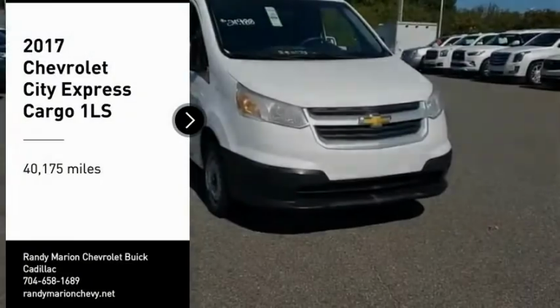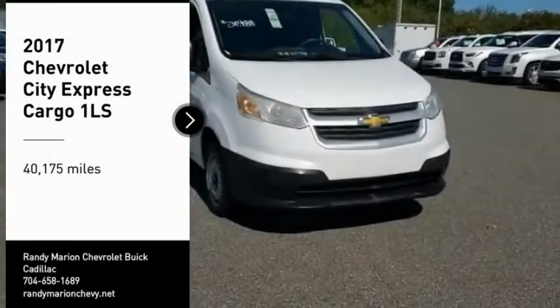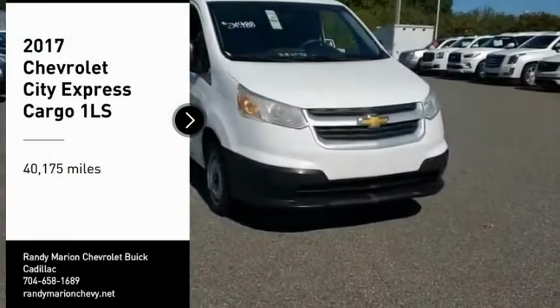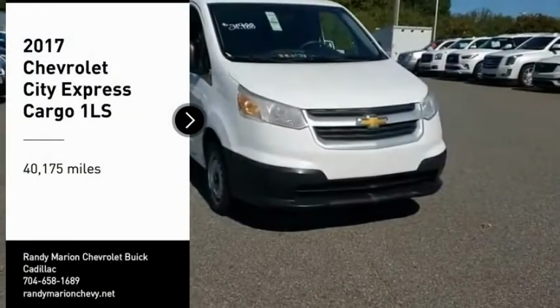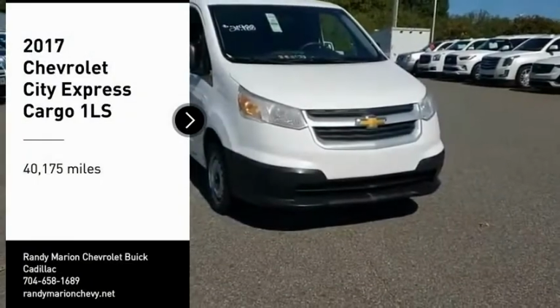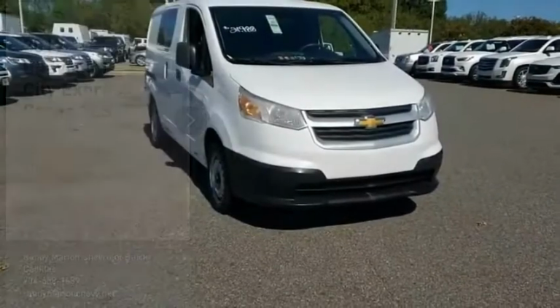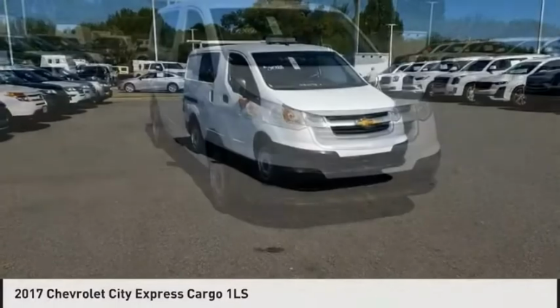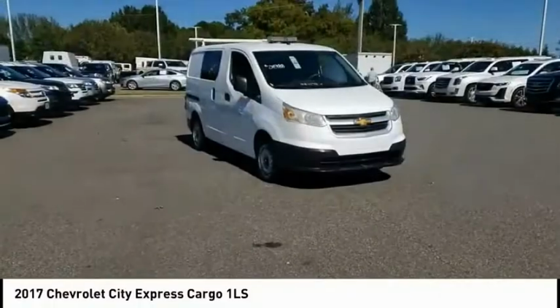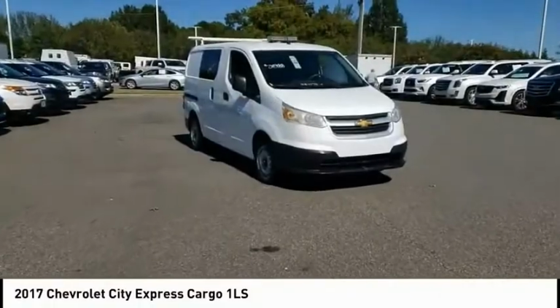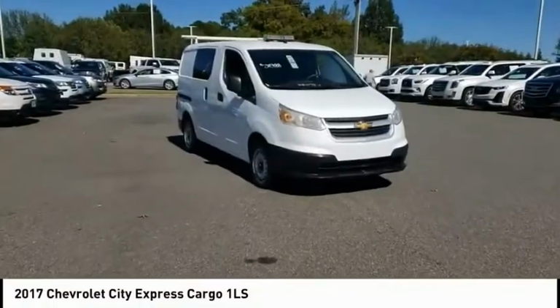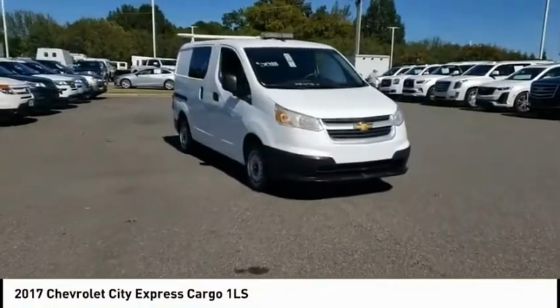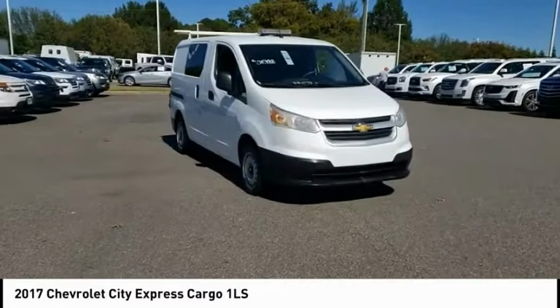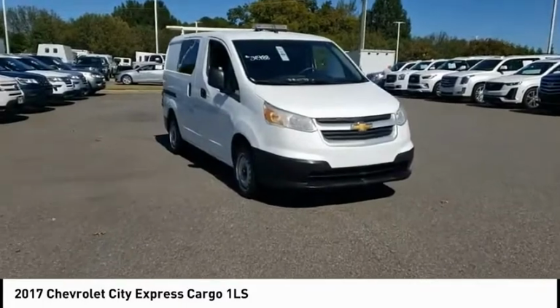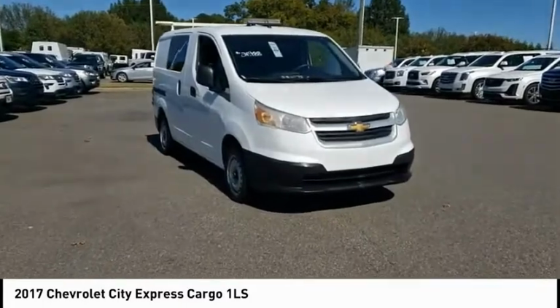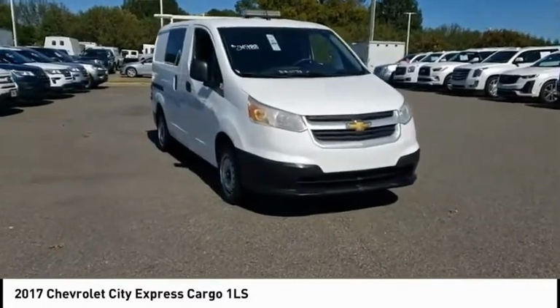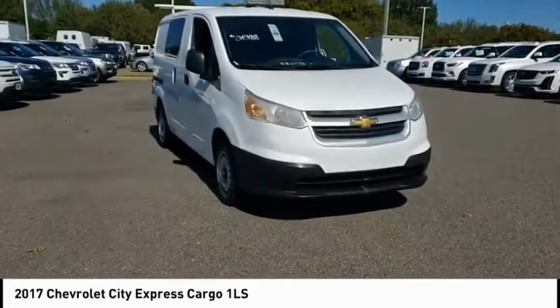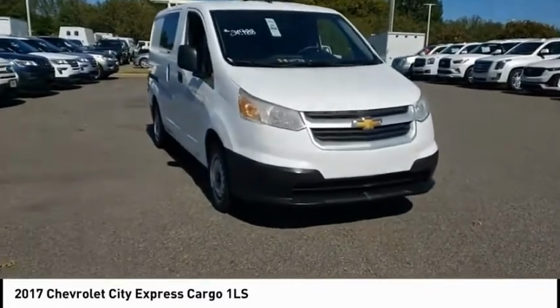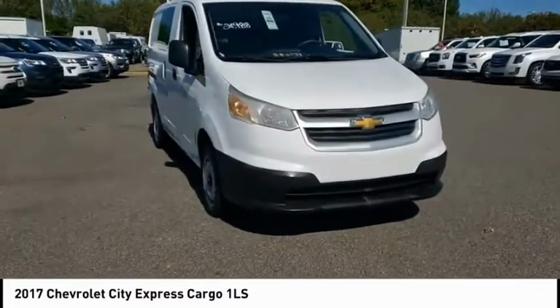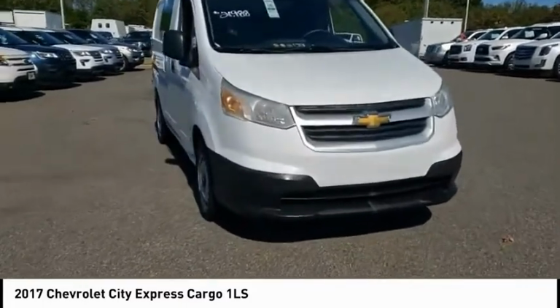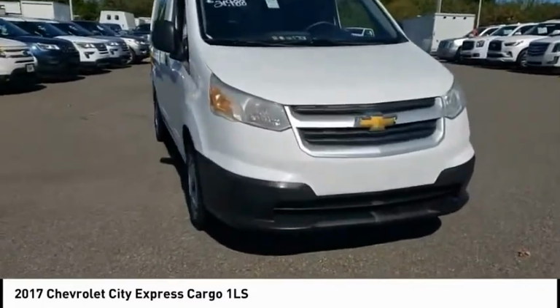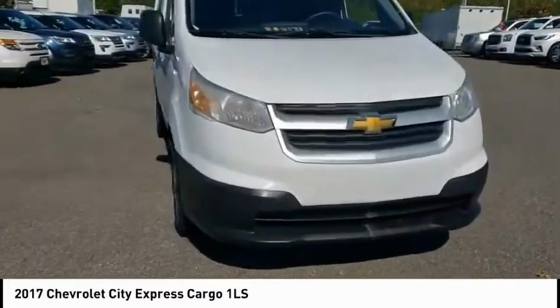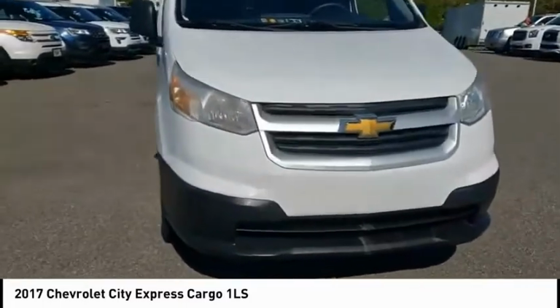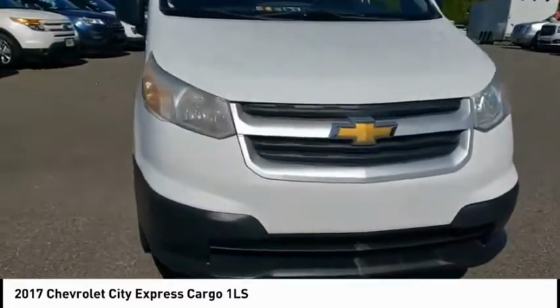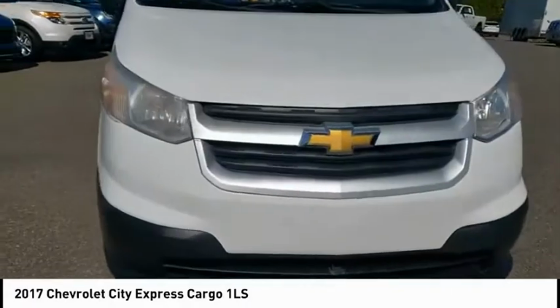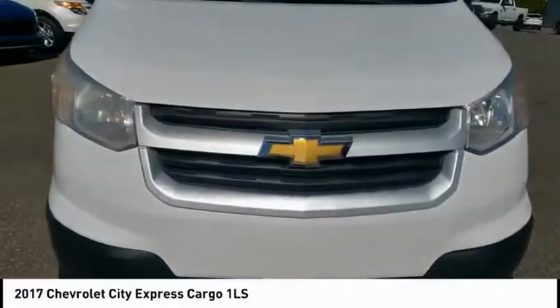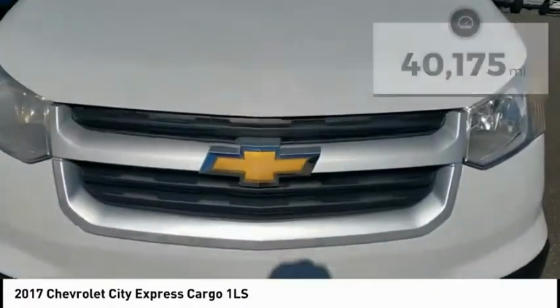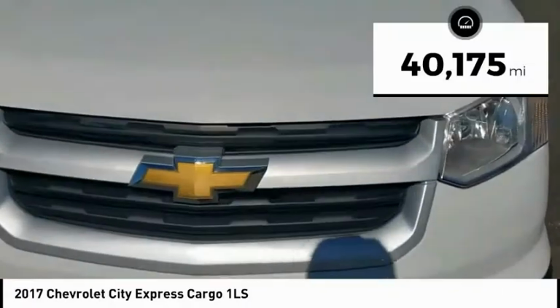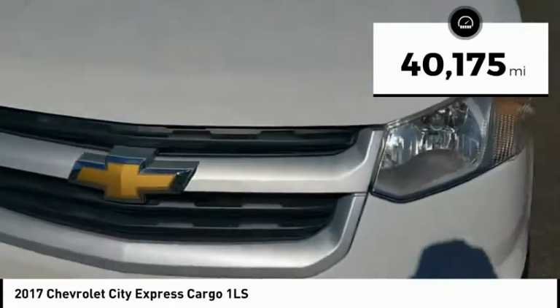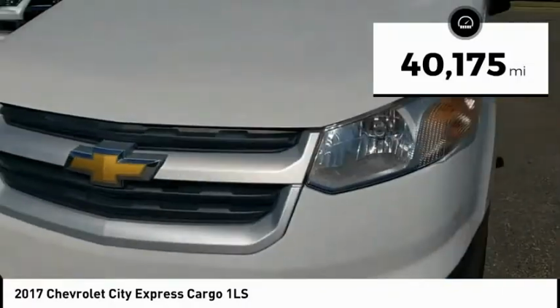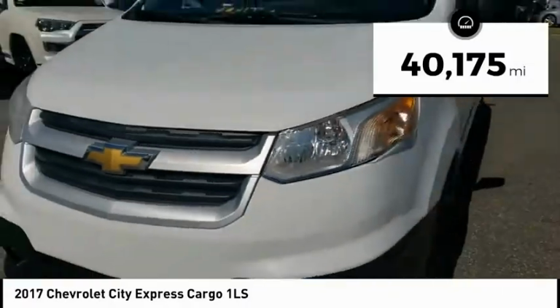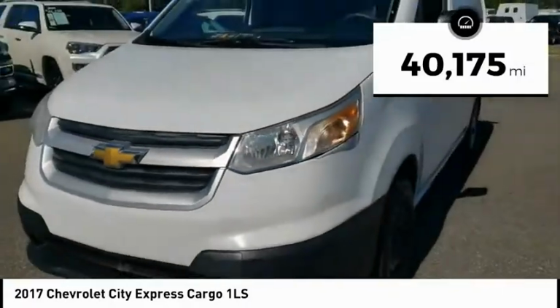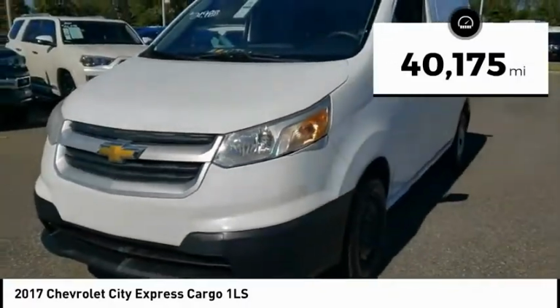Take a ride in the 2017 Express Cargo. The Chevy Express Cargo van is ready to handle all of your work tools, carpooling to work, or running the kids to soccer. This vehicle has less than 45,000 miles.